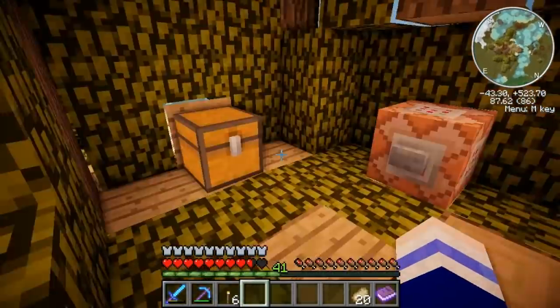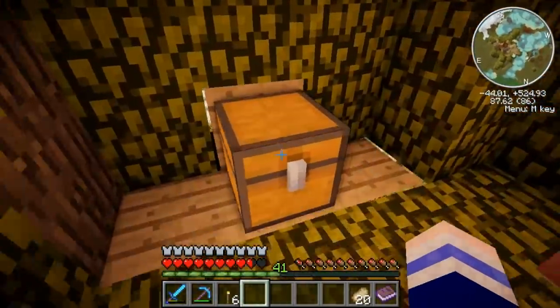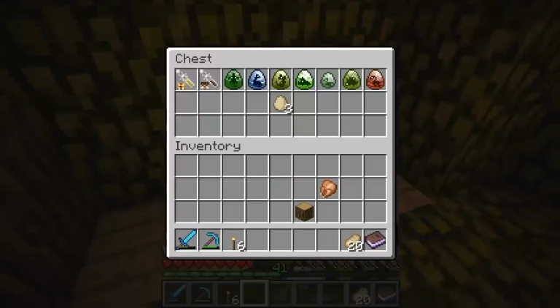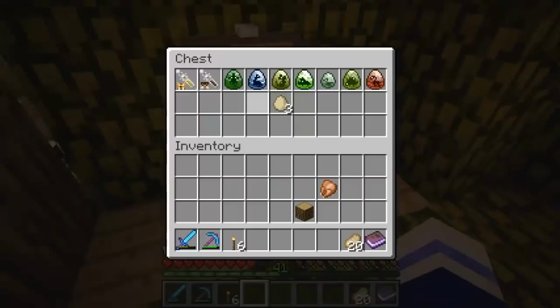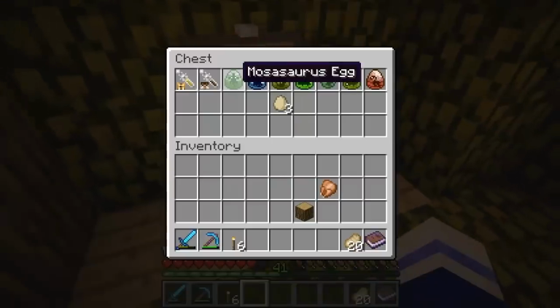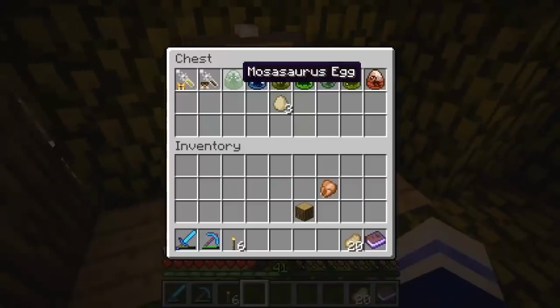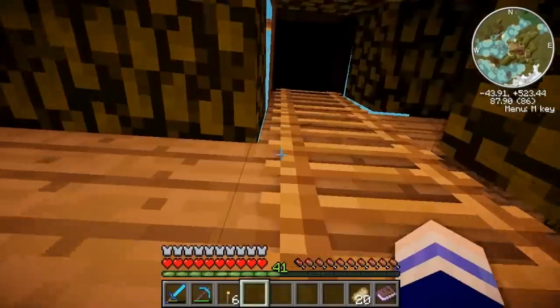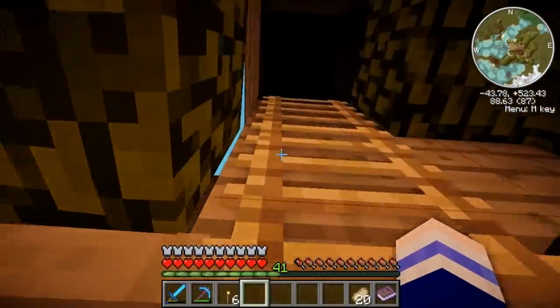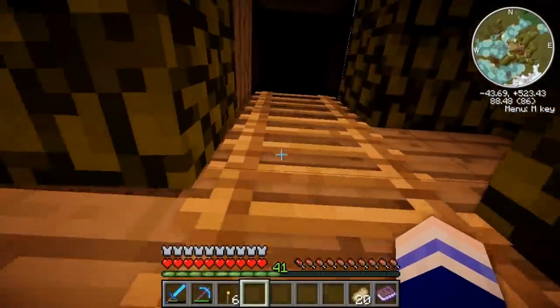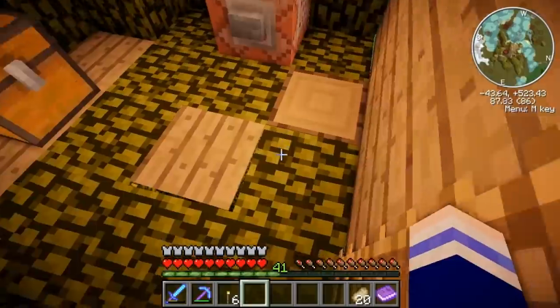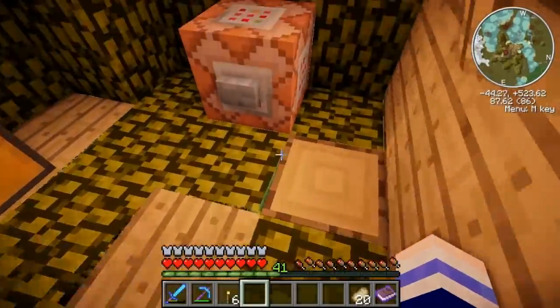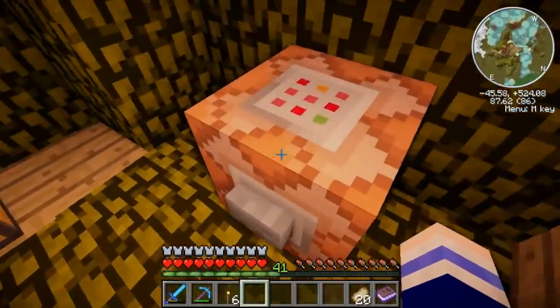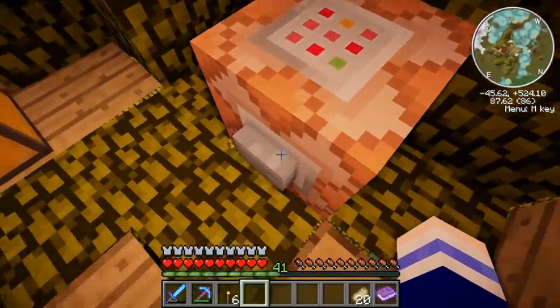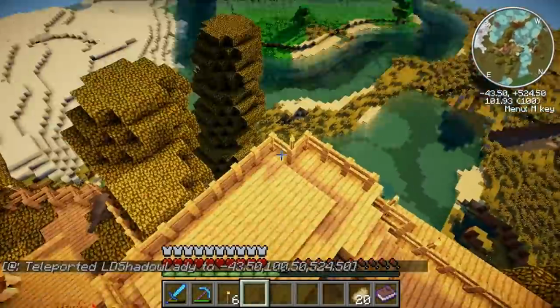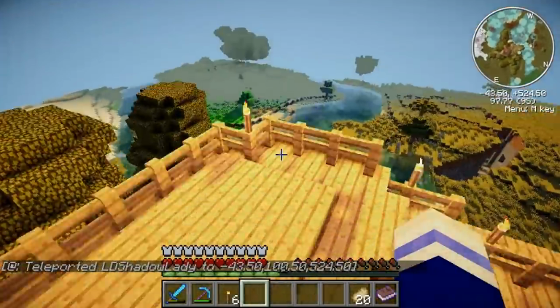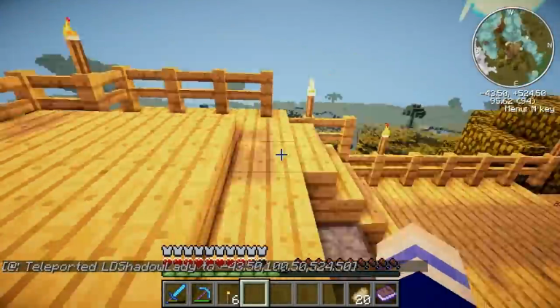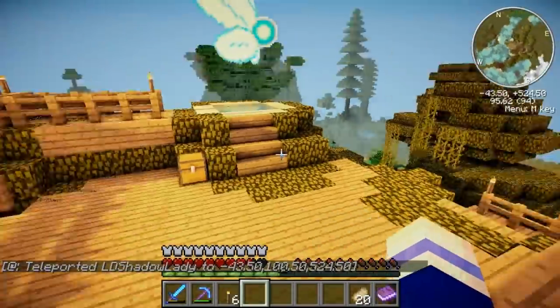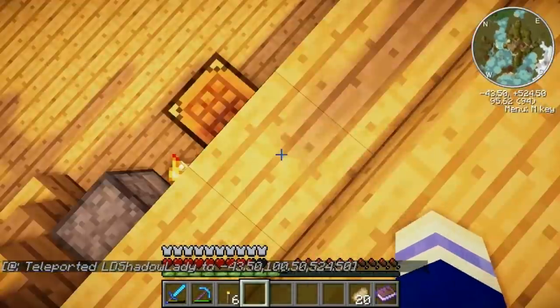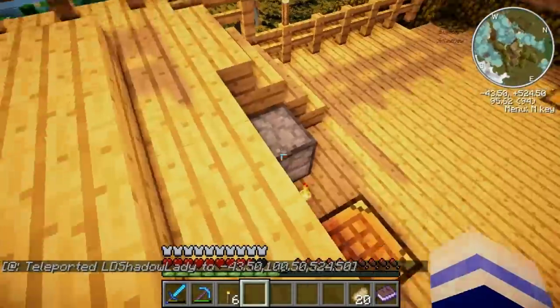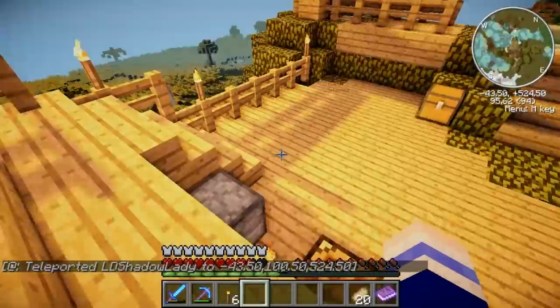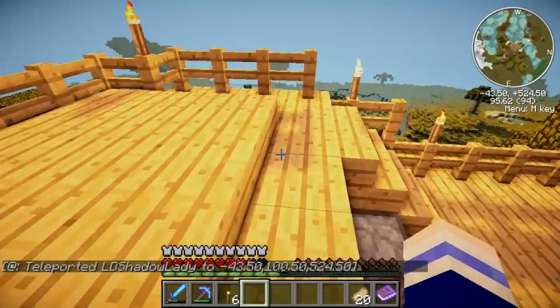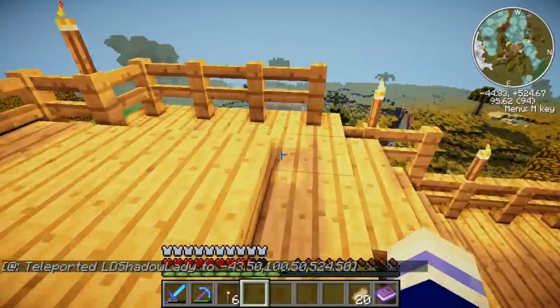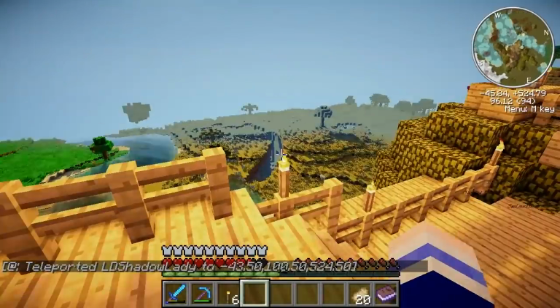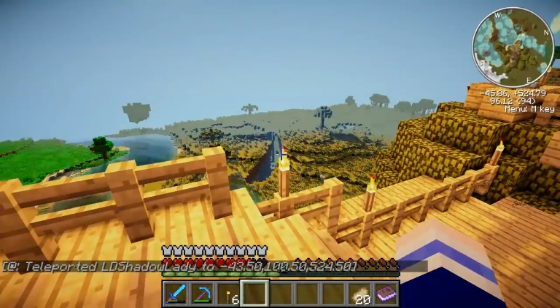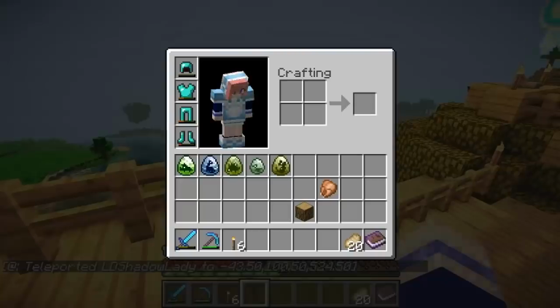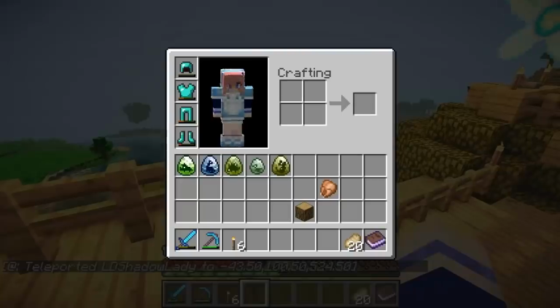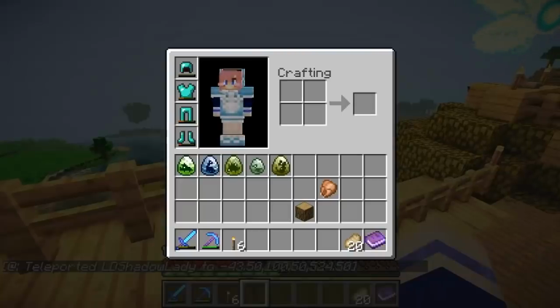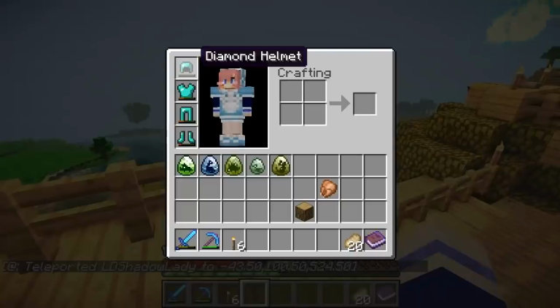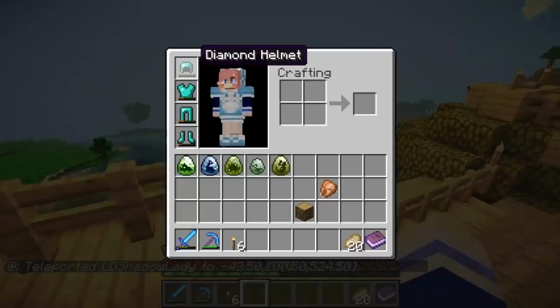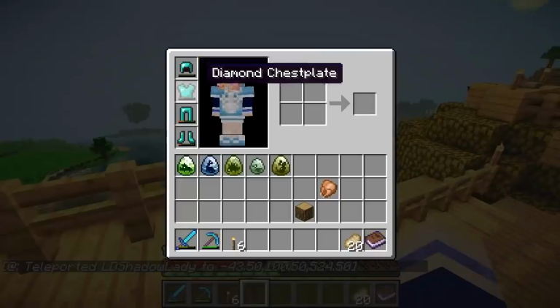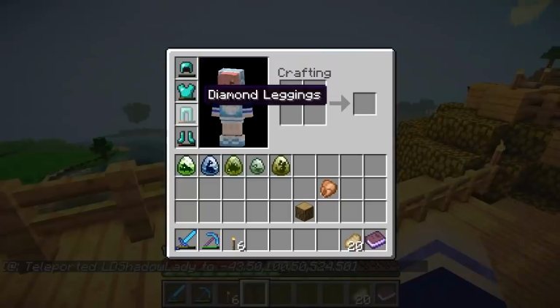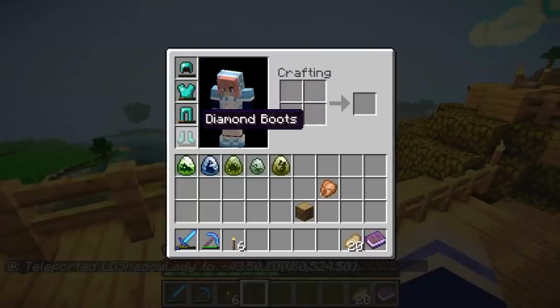So our dinosaur eggs are in here. I can't escape that way. Let's get out of here. Ow, there's pain involved! Oh no! That reminds me, my helmet is about to die.